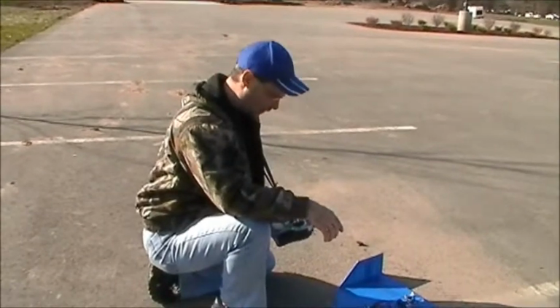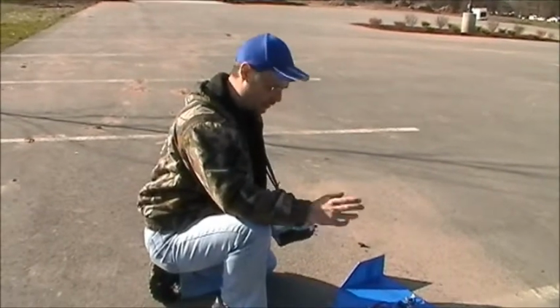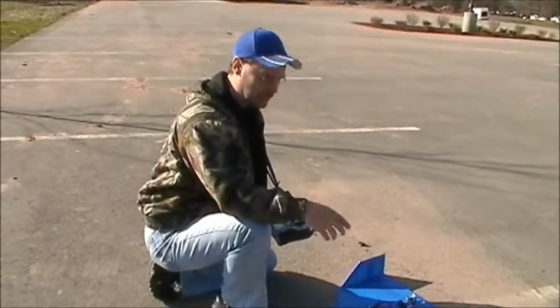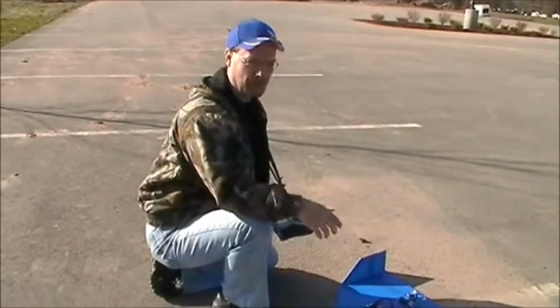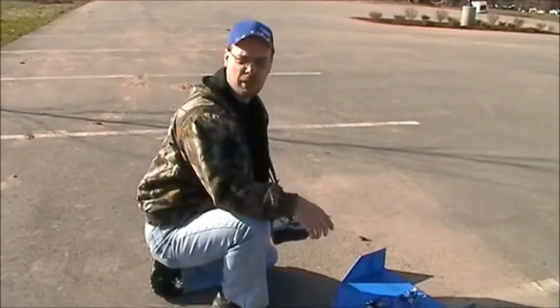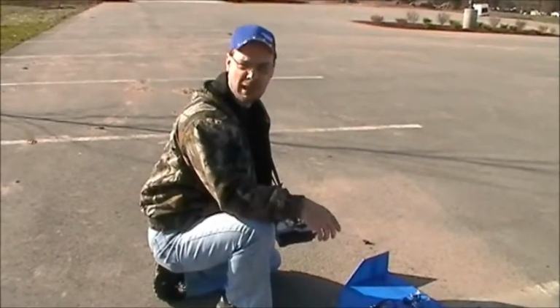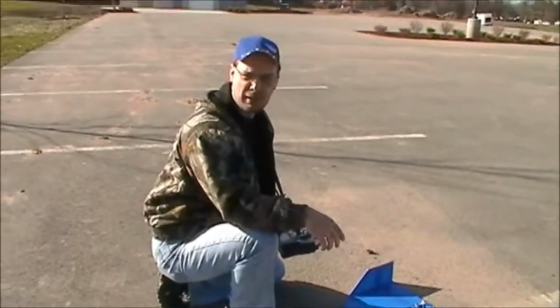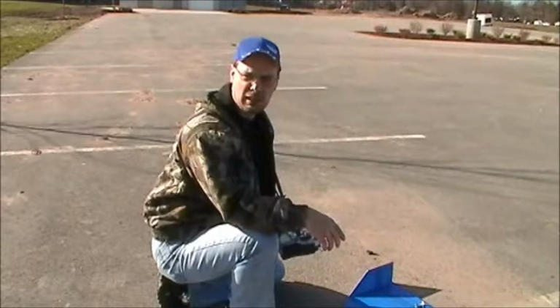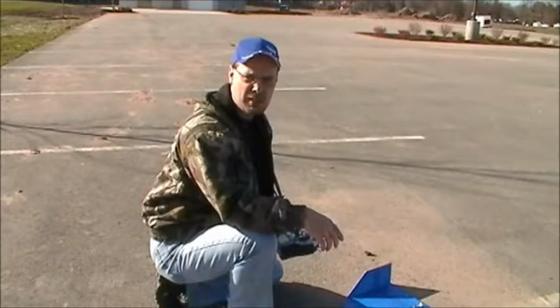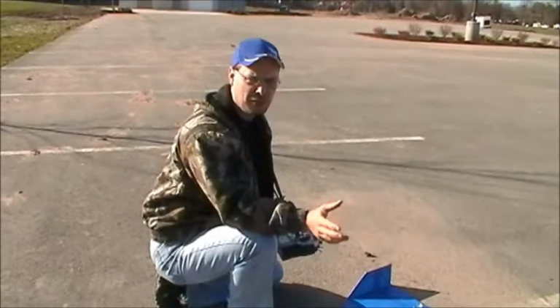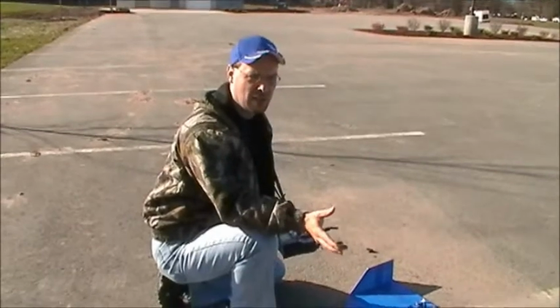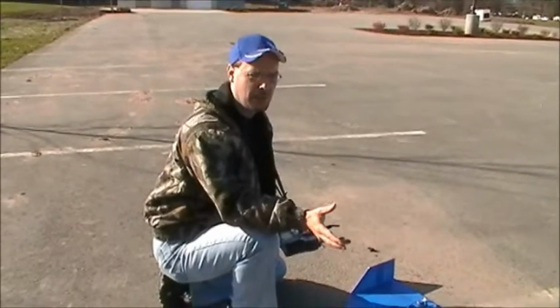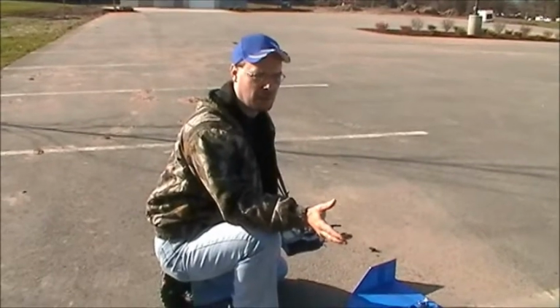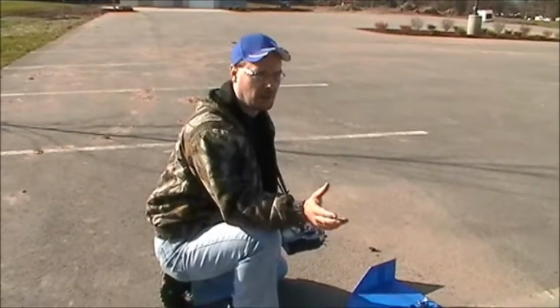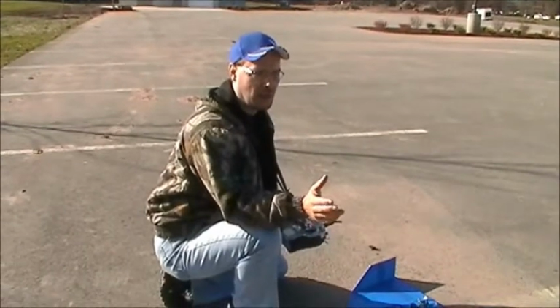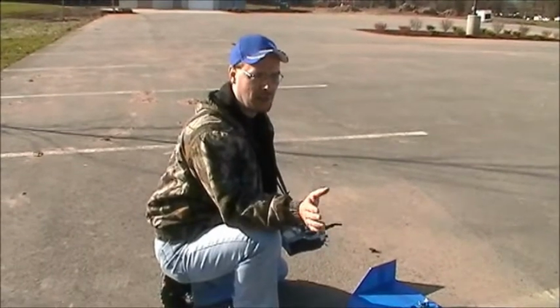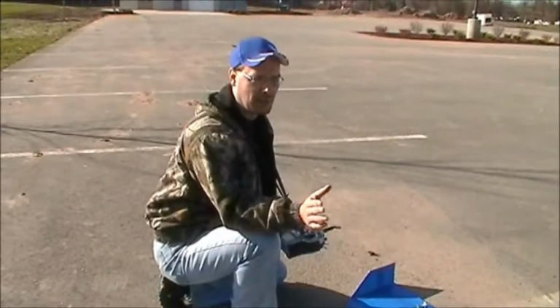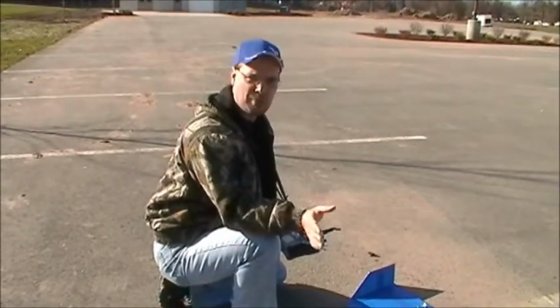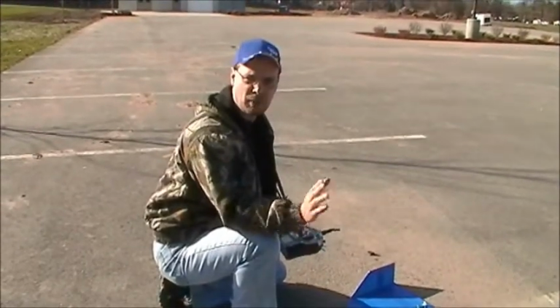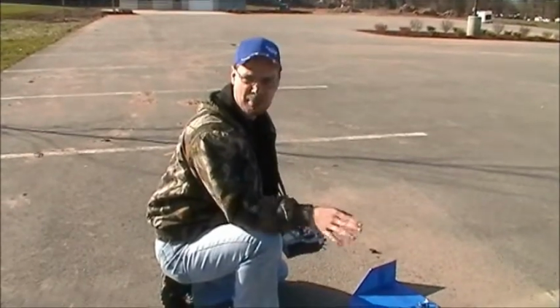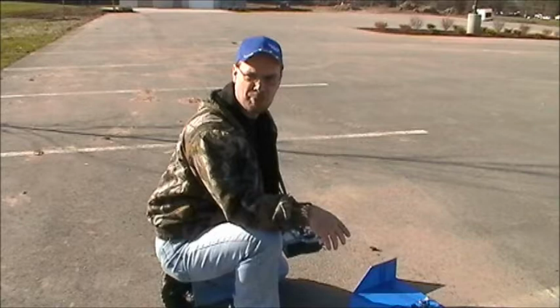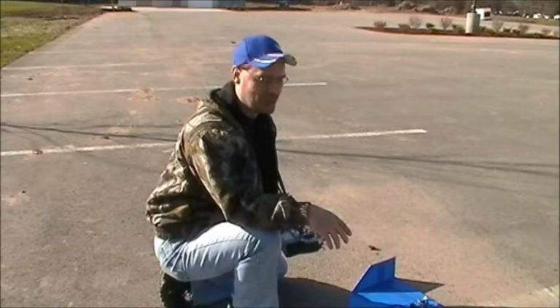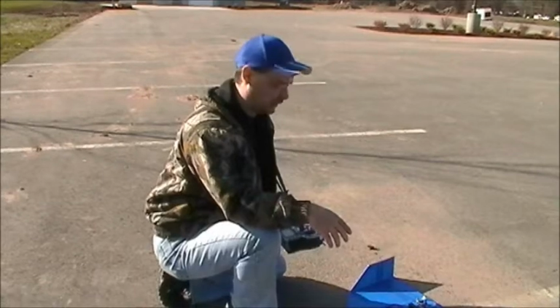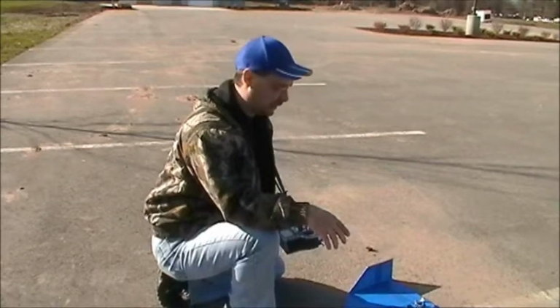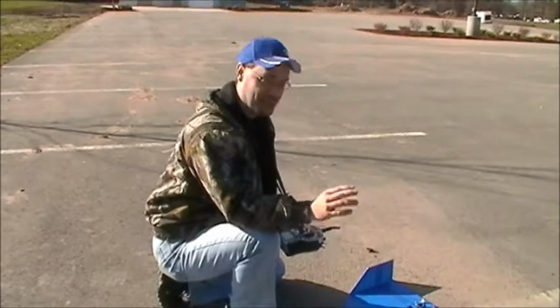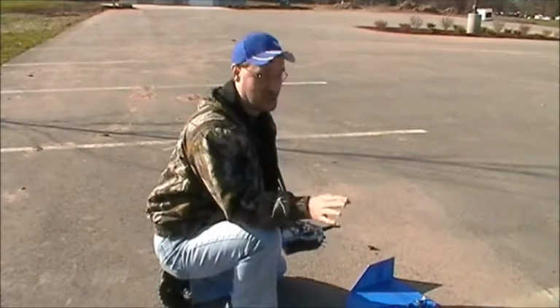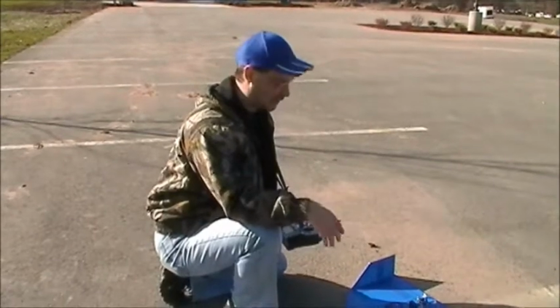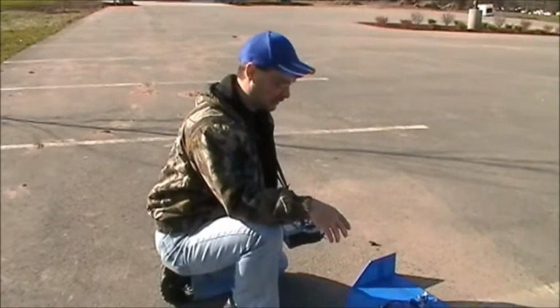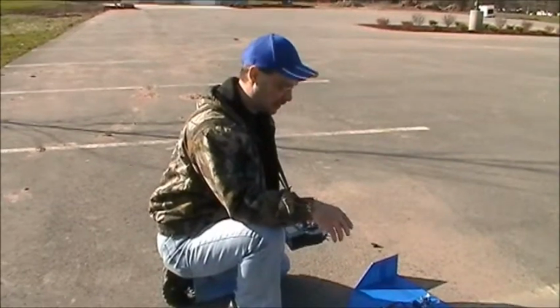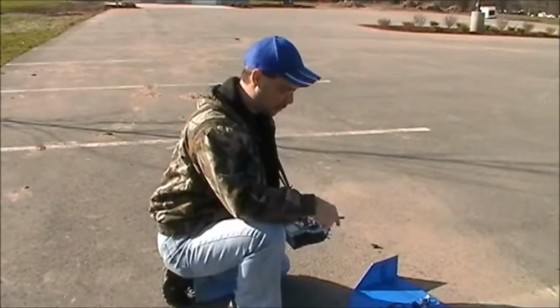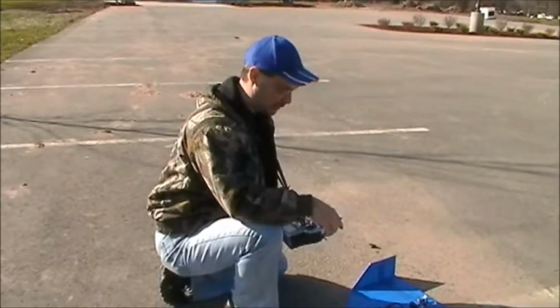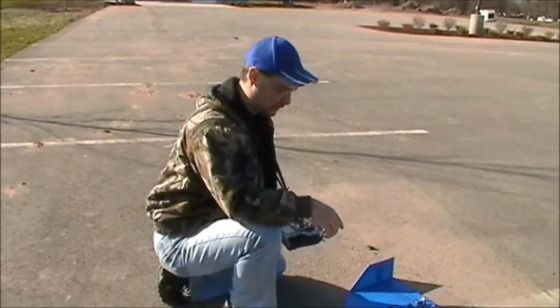My other delta wing has a 1500kV motor and I run 8x4 and 8x6 props on it. I've gotten really good with that one and it's just so much fun, so I'm really hoping this higher-kV setup works out well.